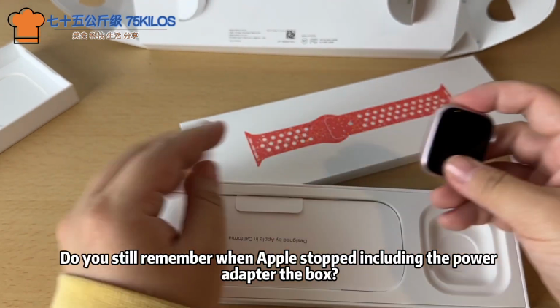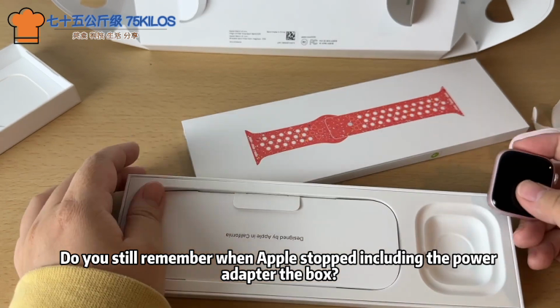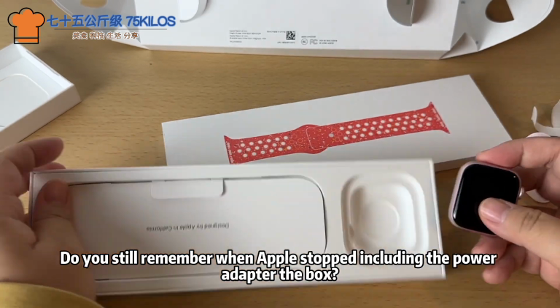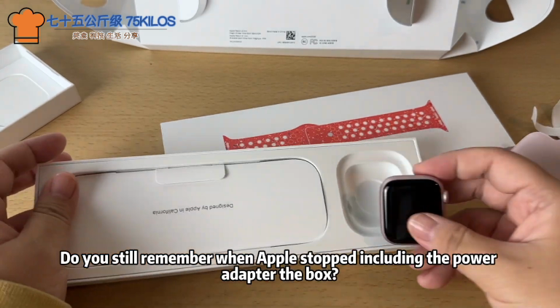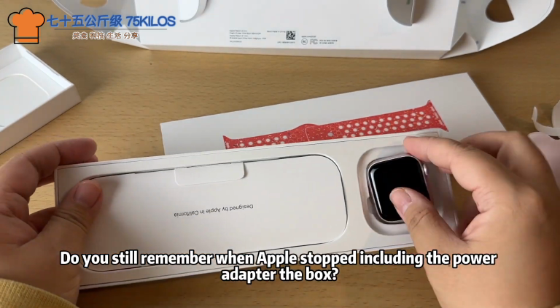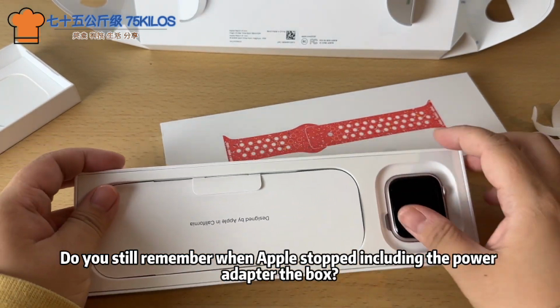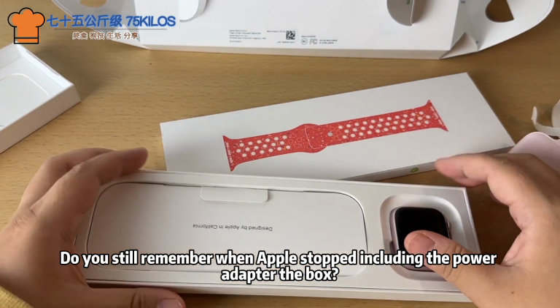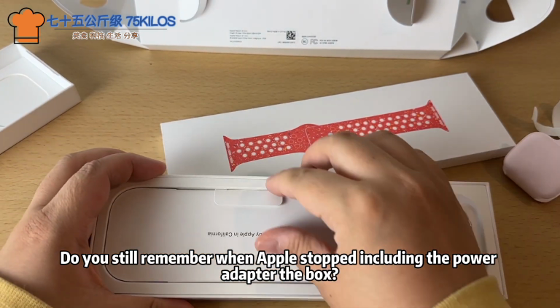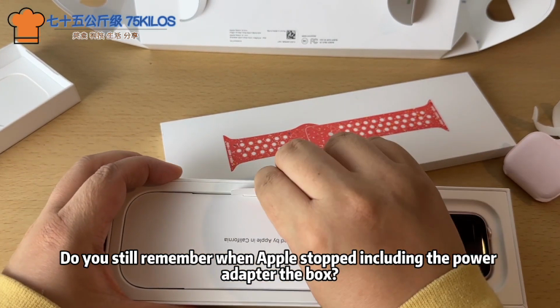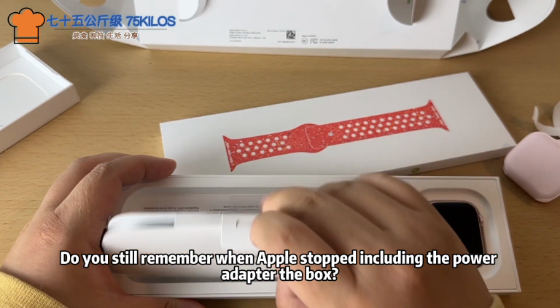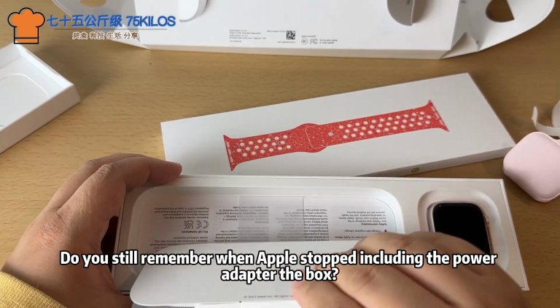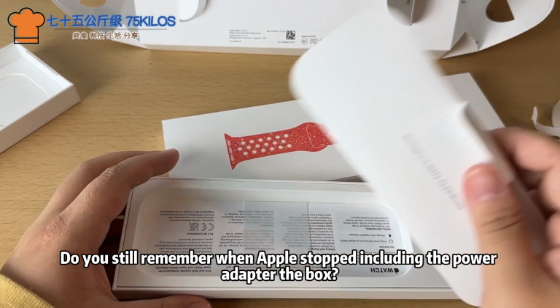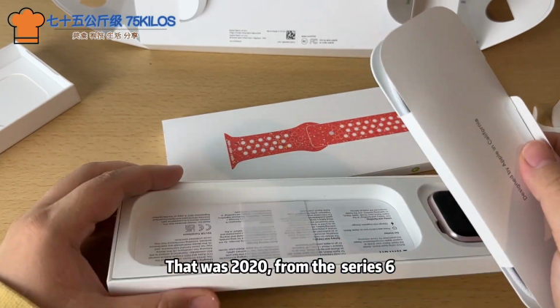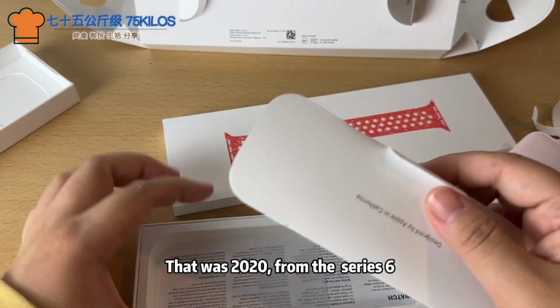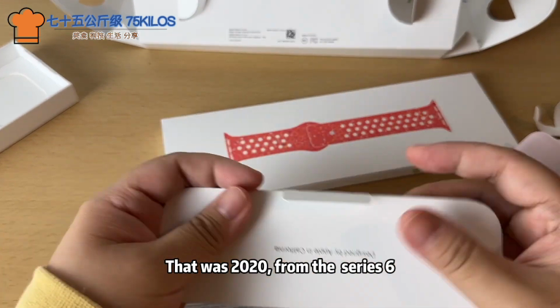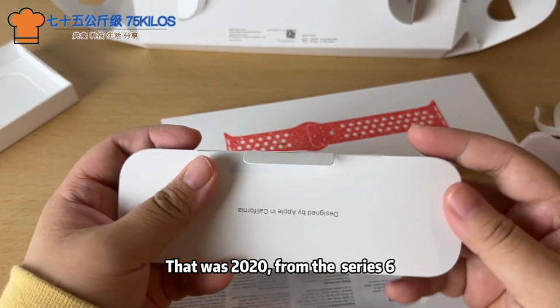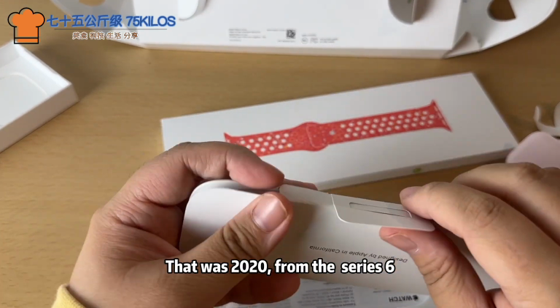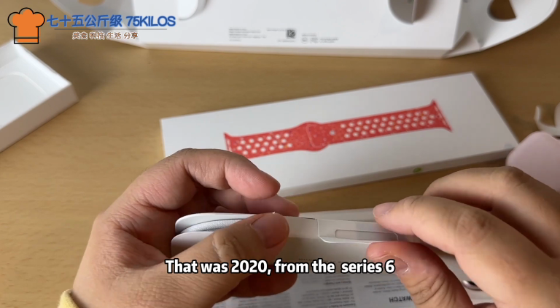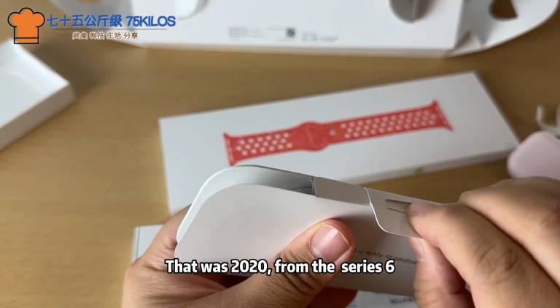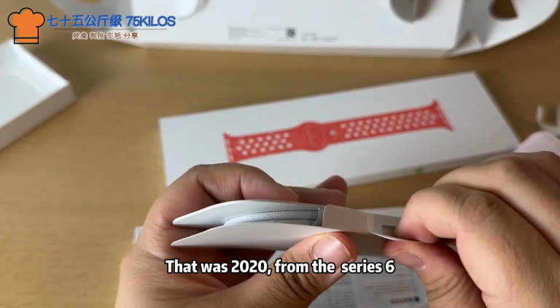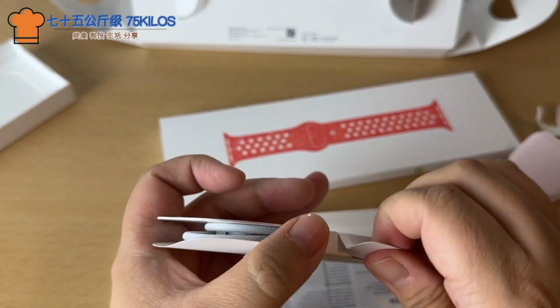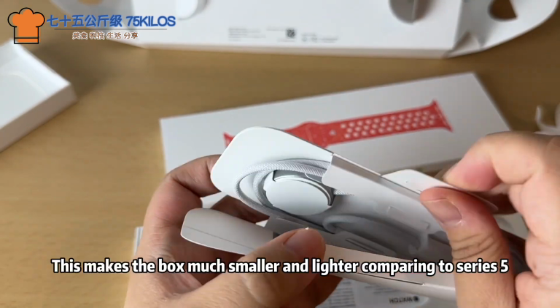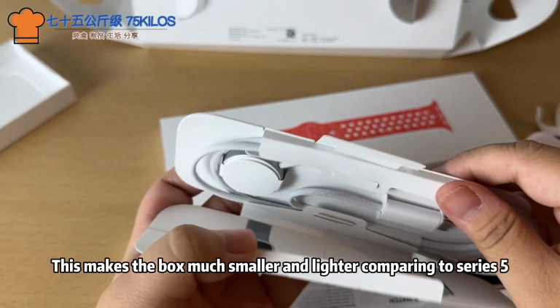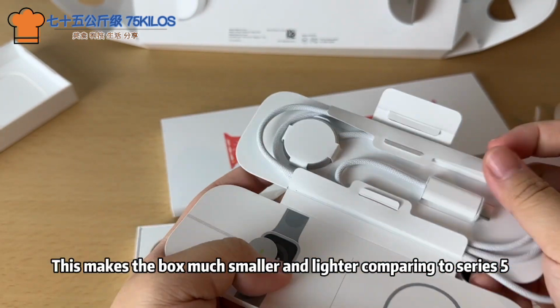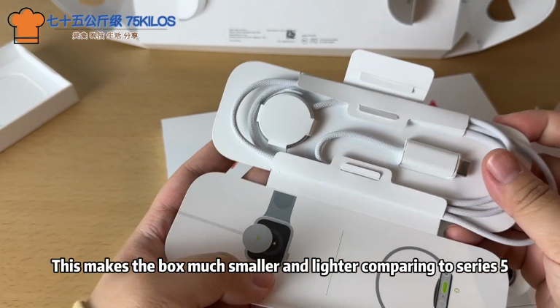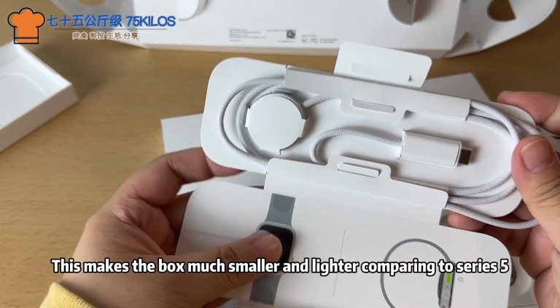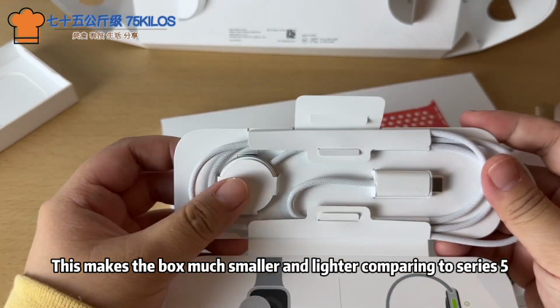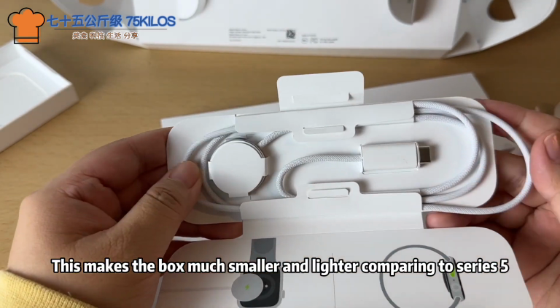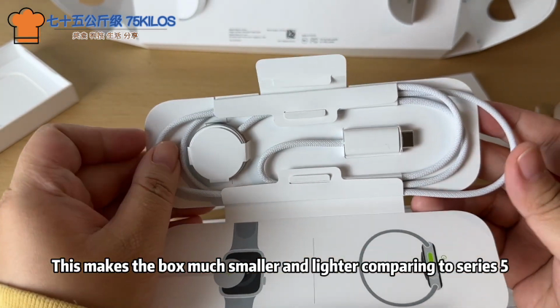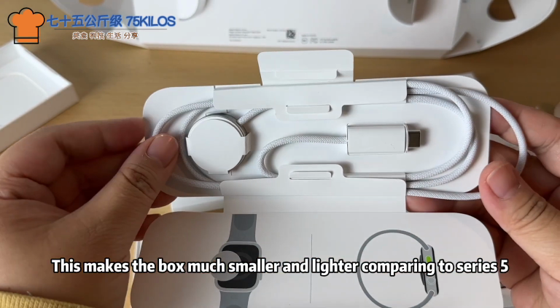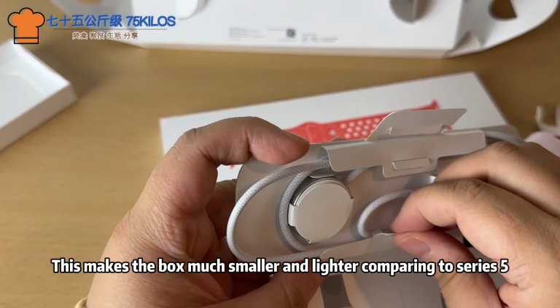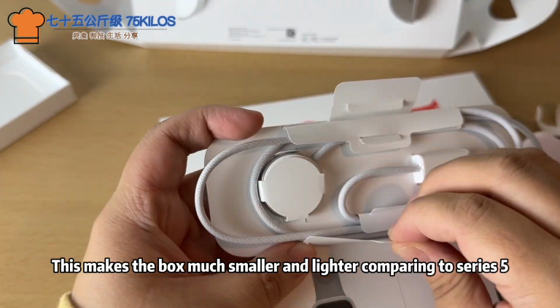Do you still remember when Apple stopped including the power adapter in the box? That was in 2020, starting from the Series 6. This makes the box much smaller and lighter compared to the Series 5.